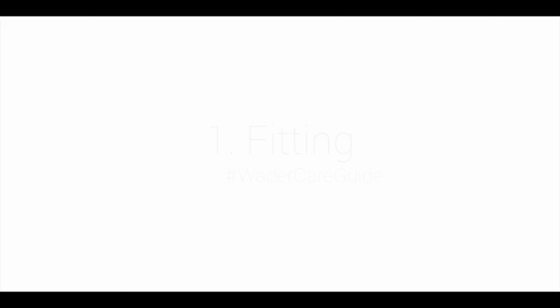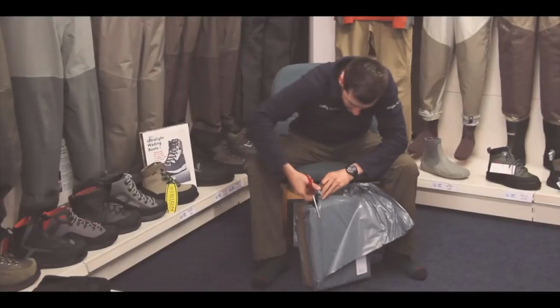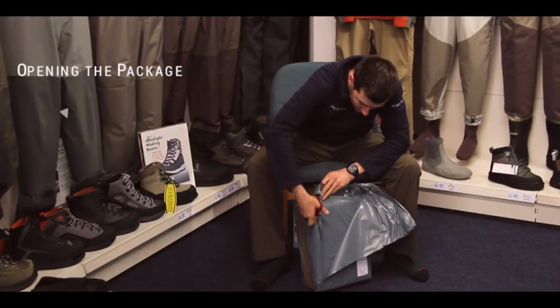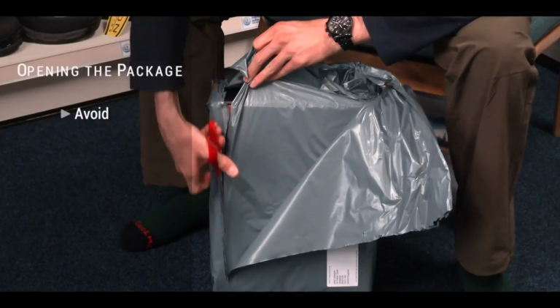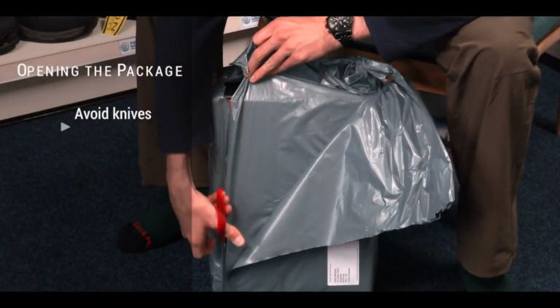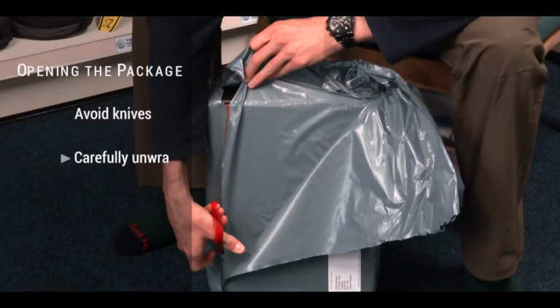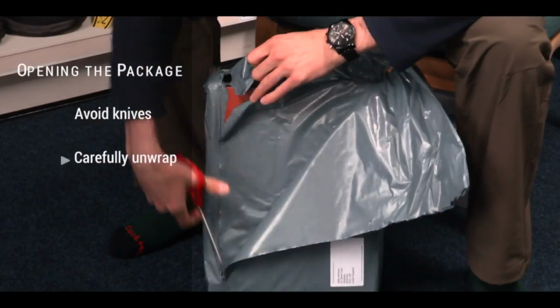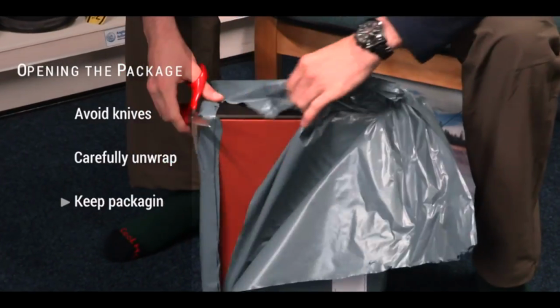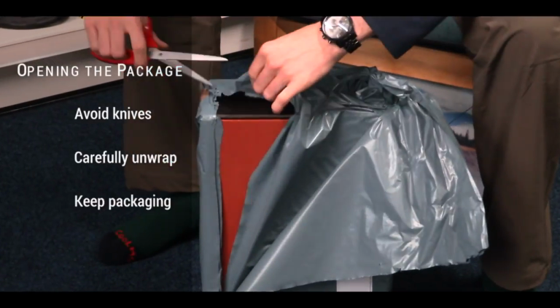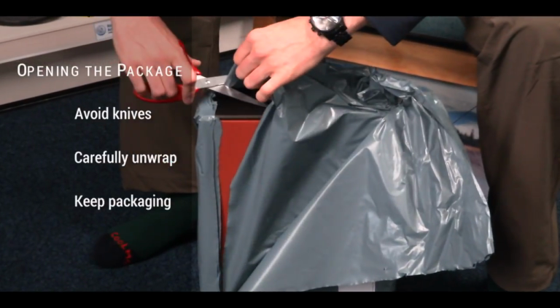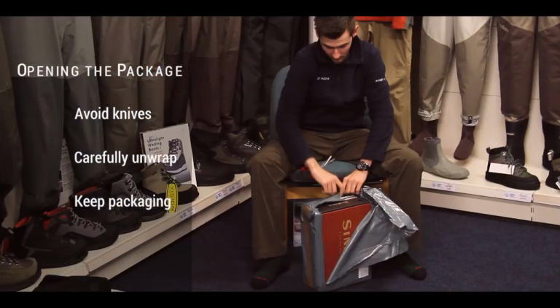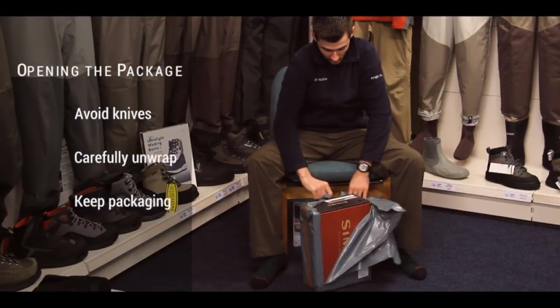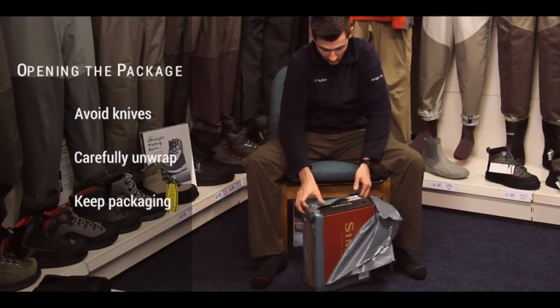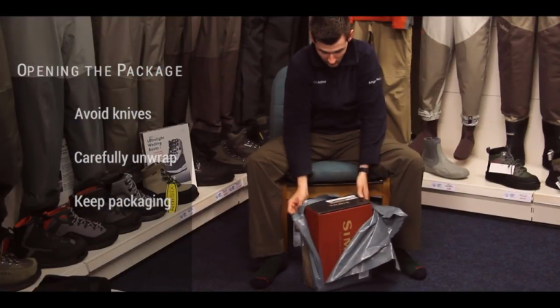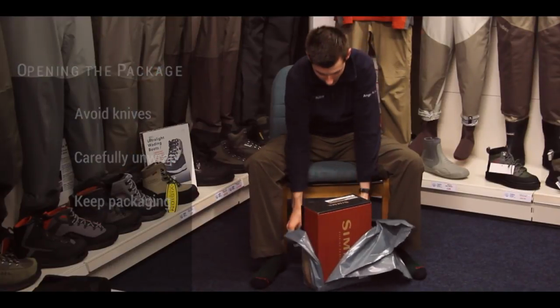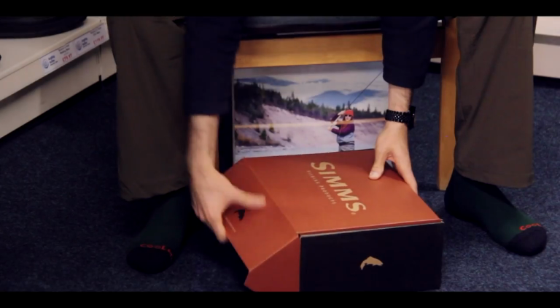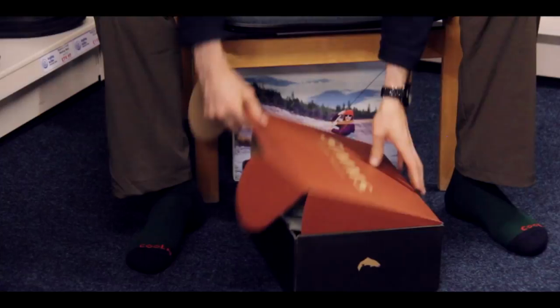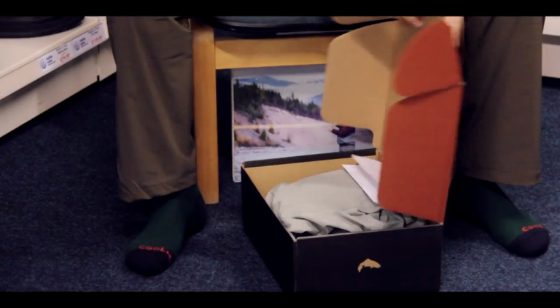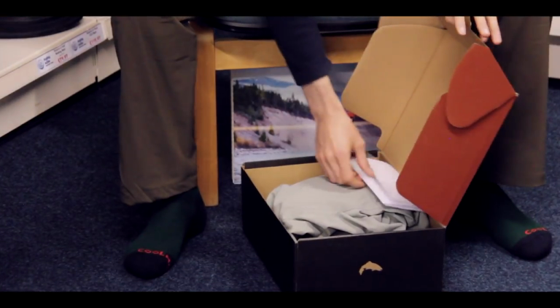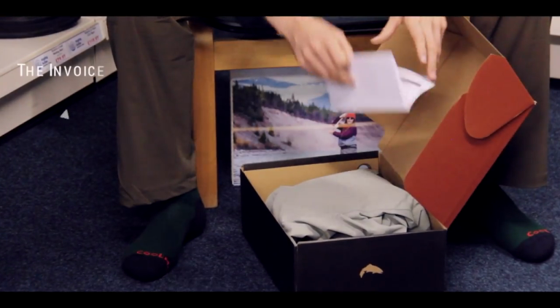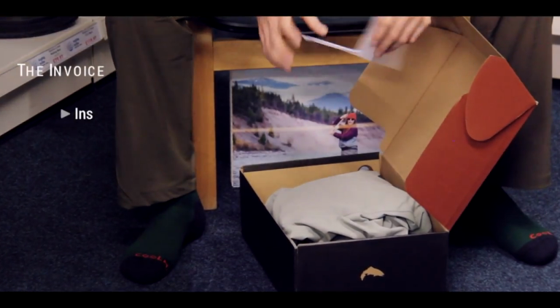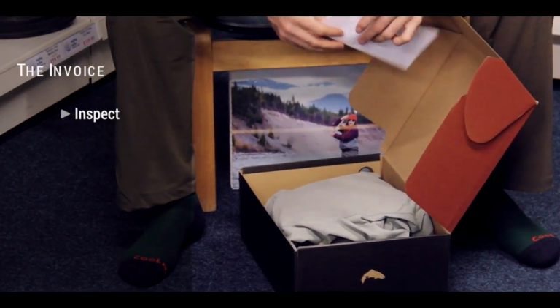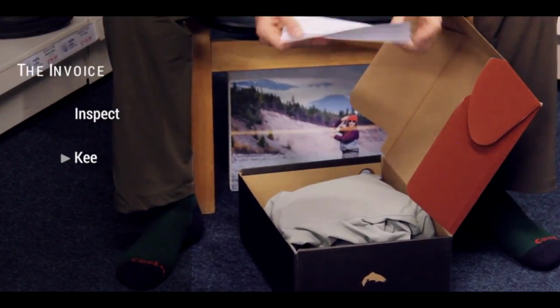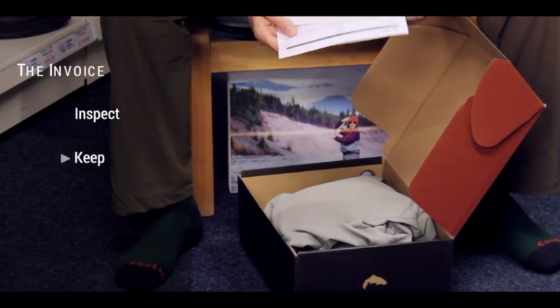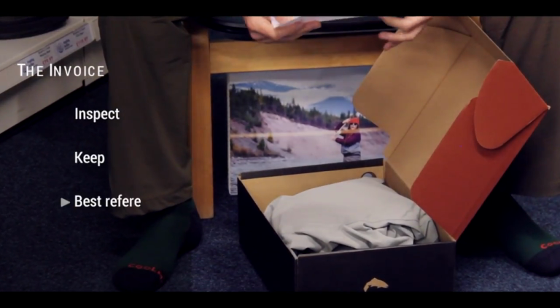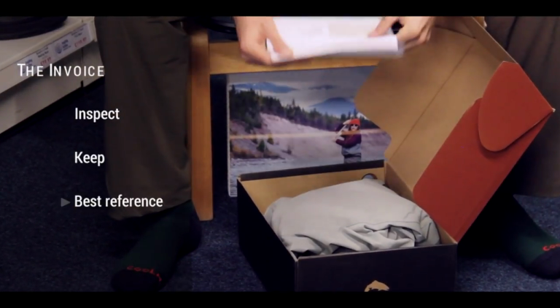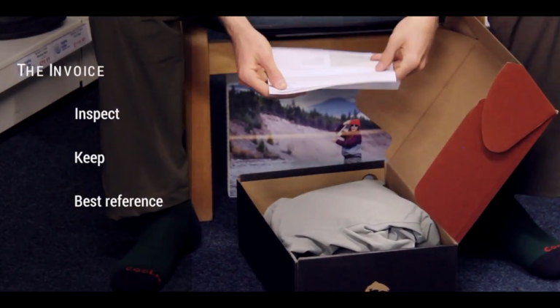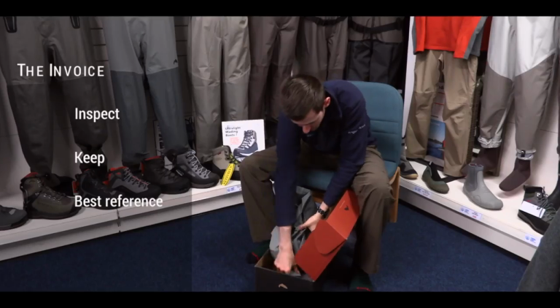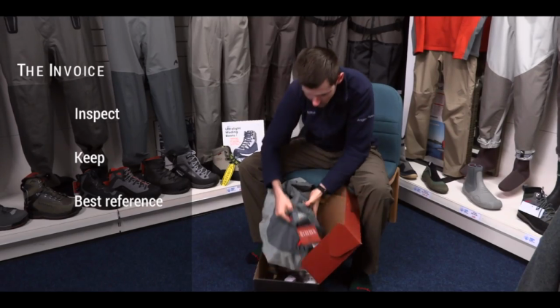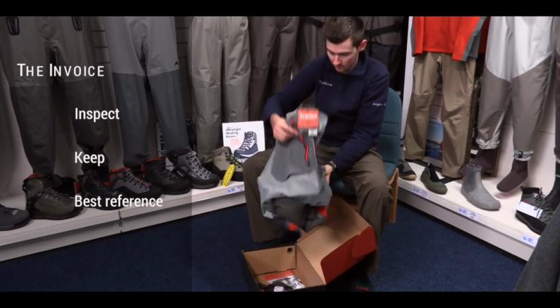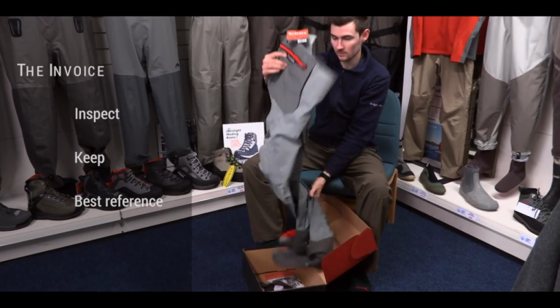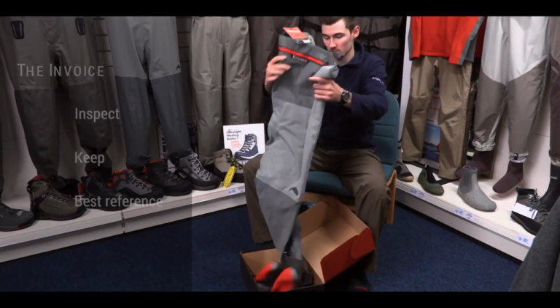Upon receiving your parcel, open it carefully. A knife can pierce through the packaging and into the waders, so please be mindful of this and keep the packaging handy. Inspect the supplied invoice and keep it for any return purposes after fitting. It will be your best reference for any after-sales care you may require.